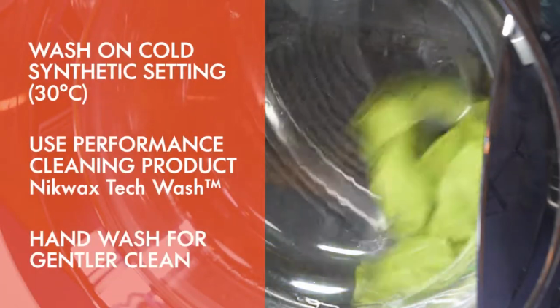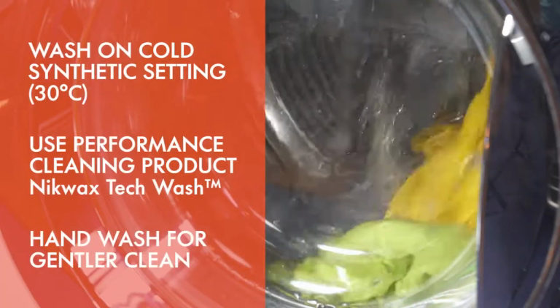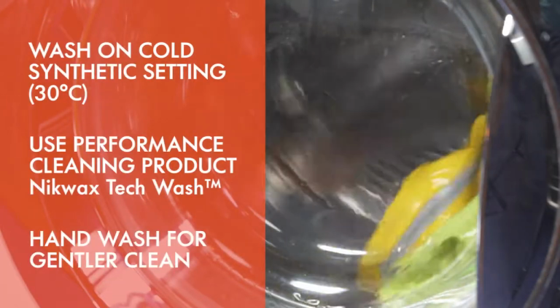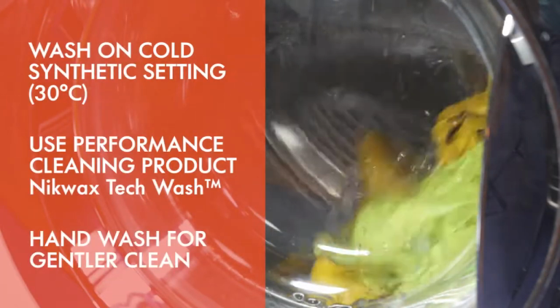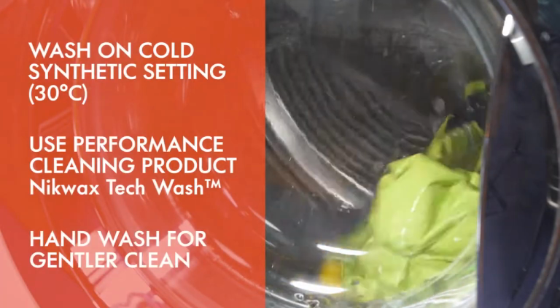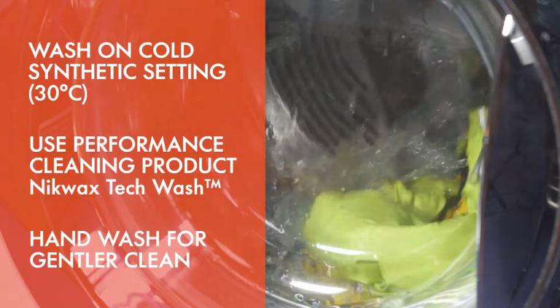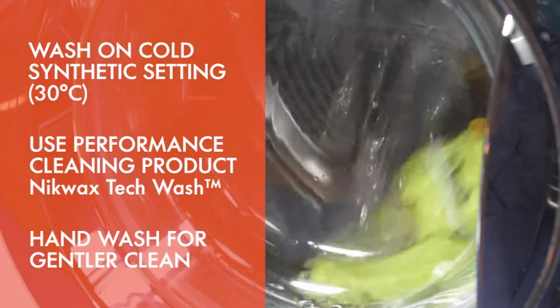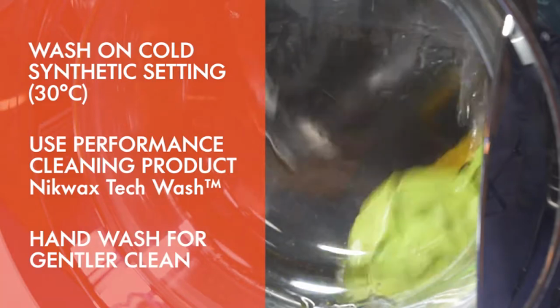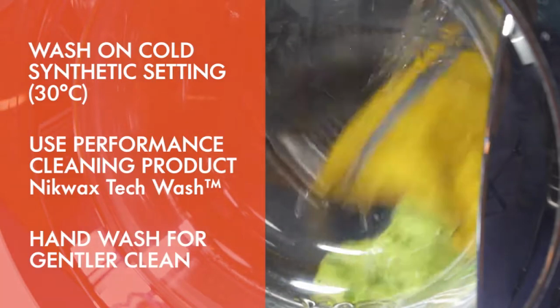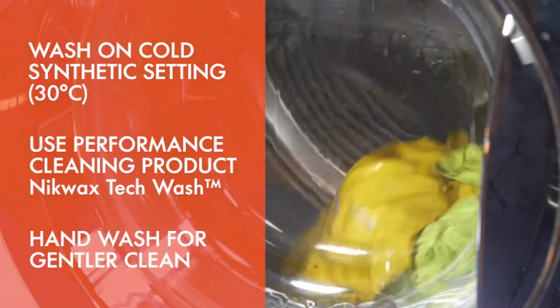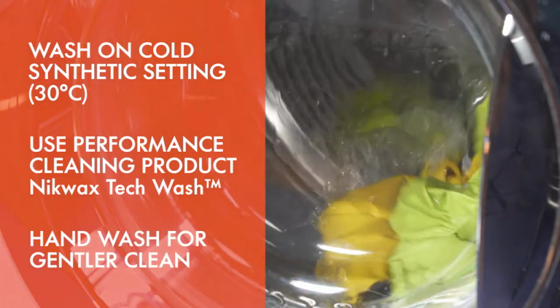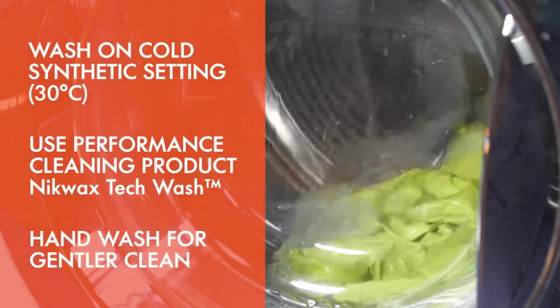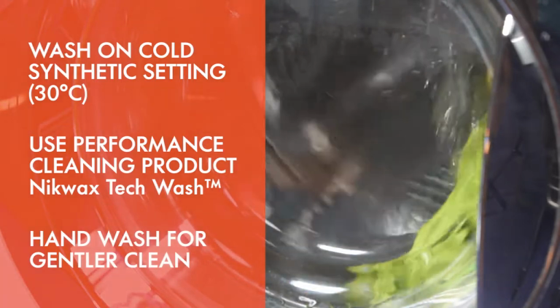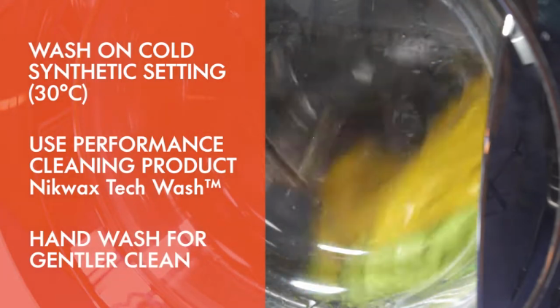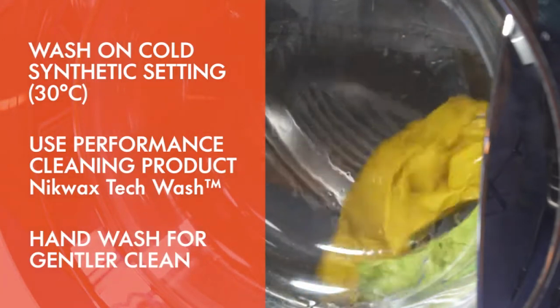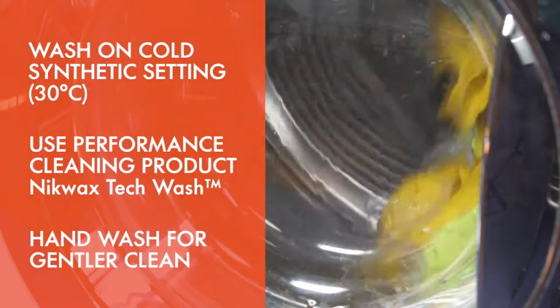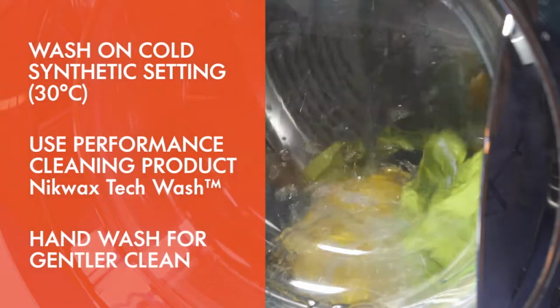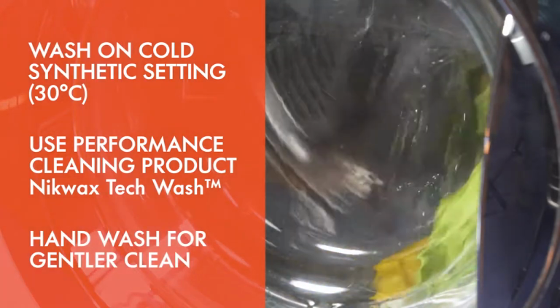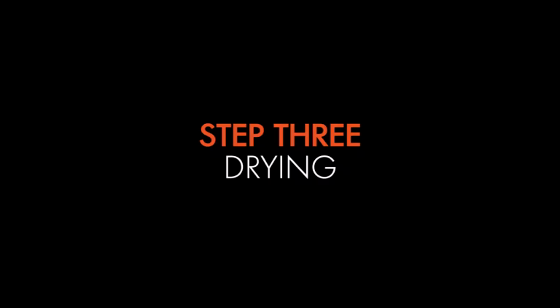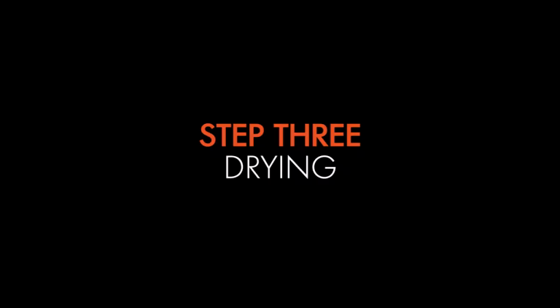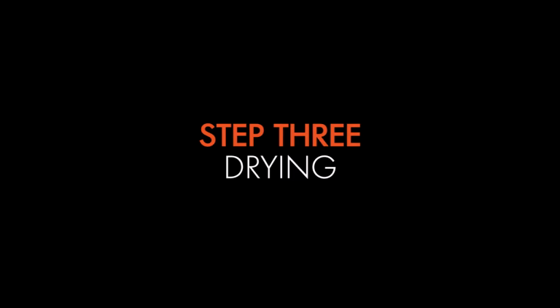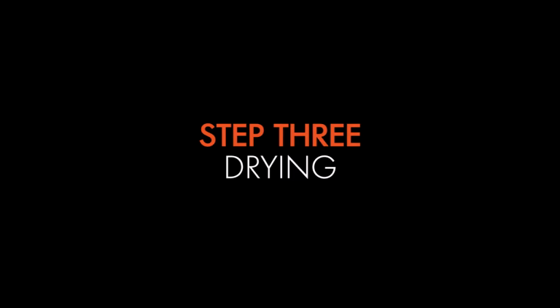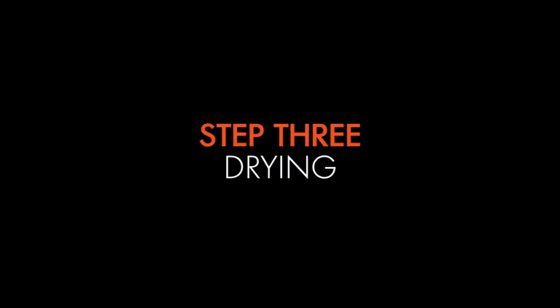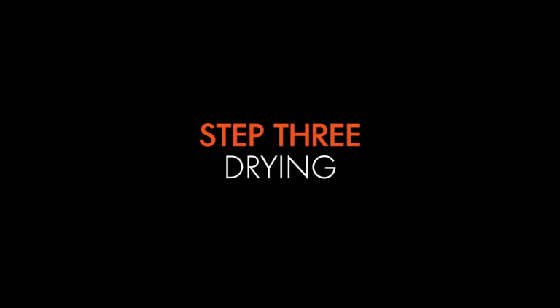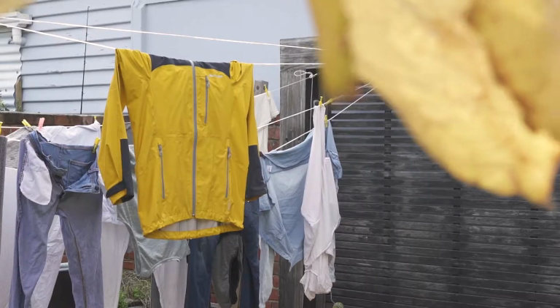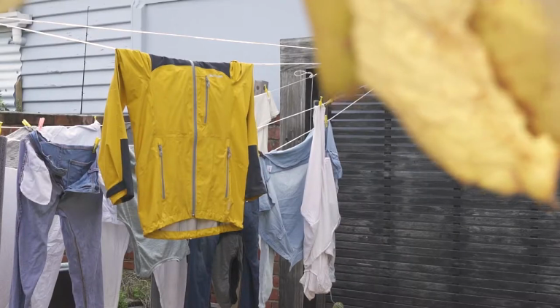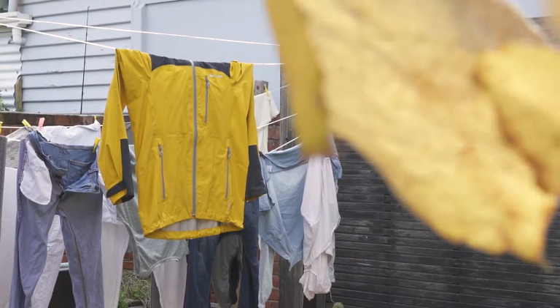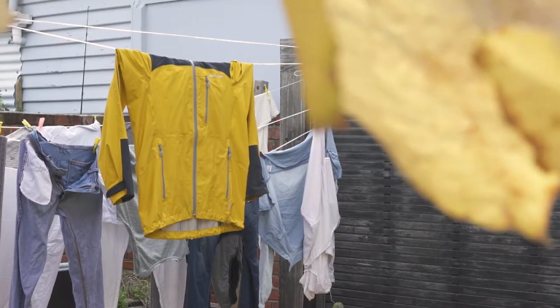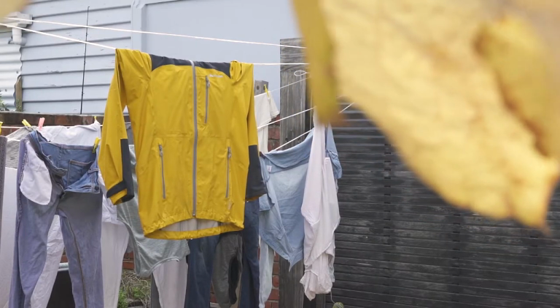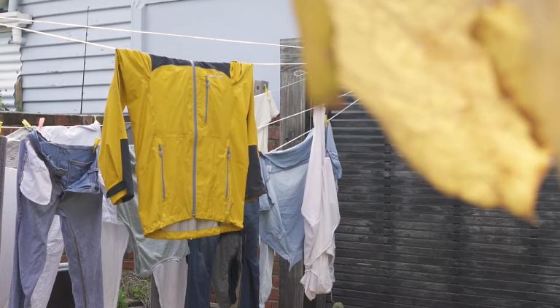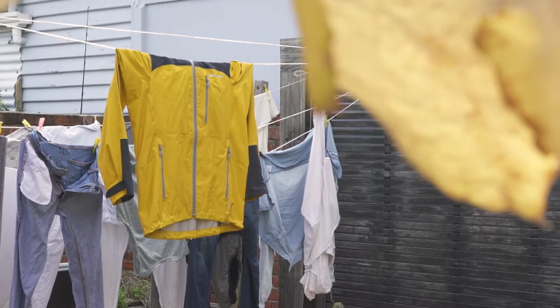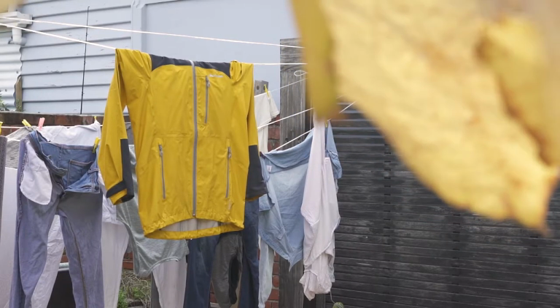For a gentler clean, consider hand washing your garment. After washing, line or hang dry your jacket.